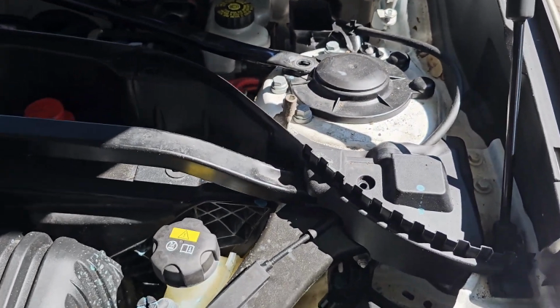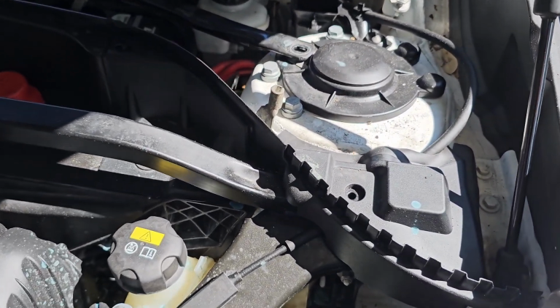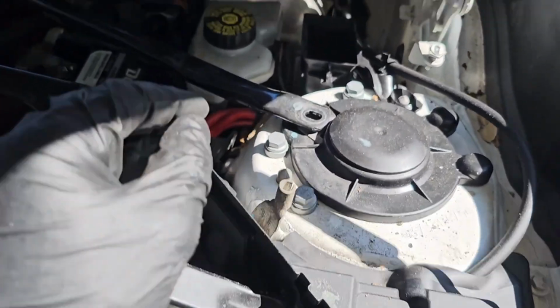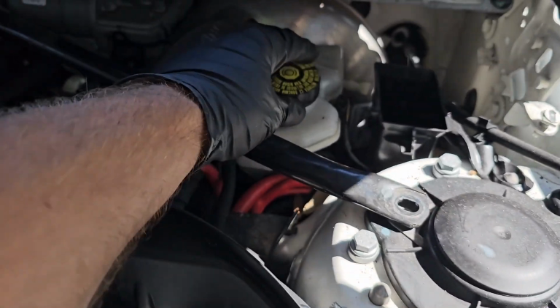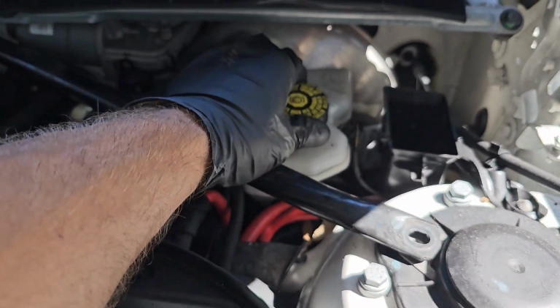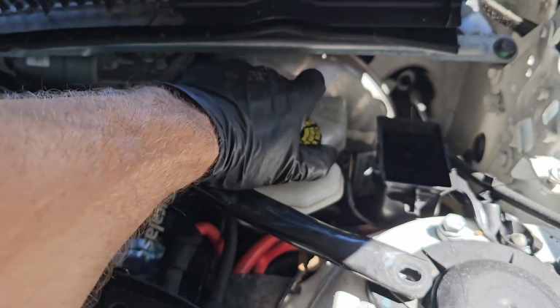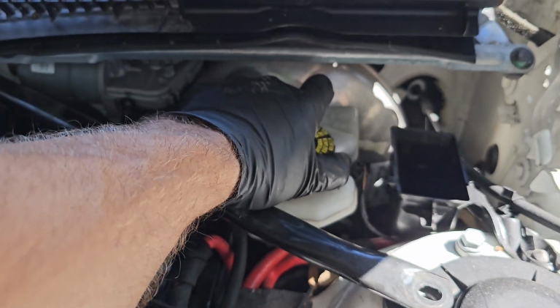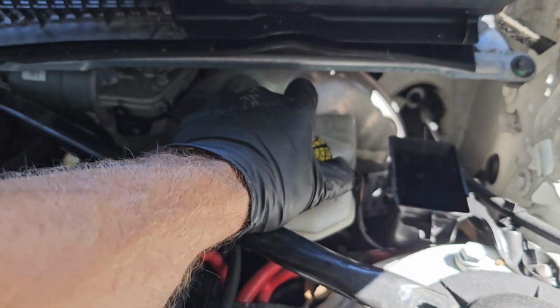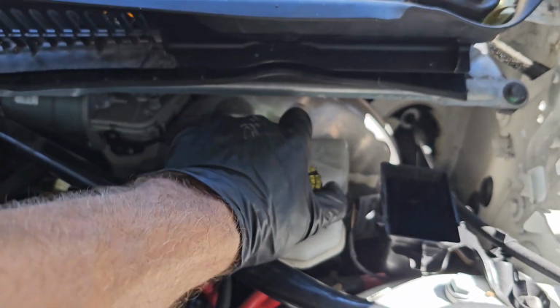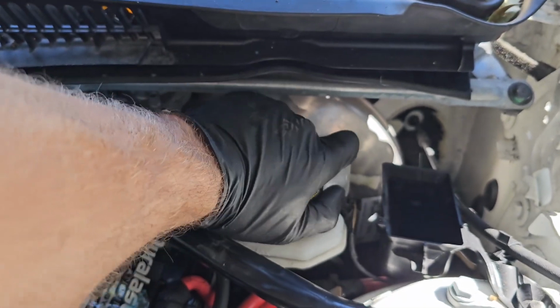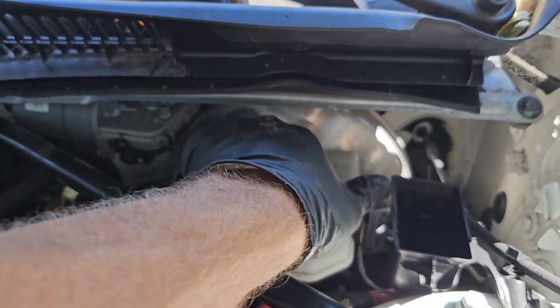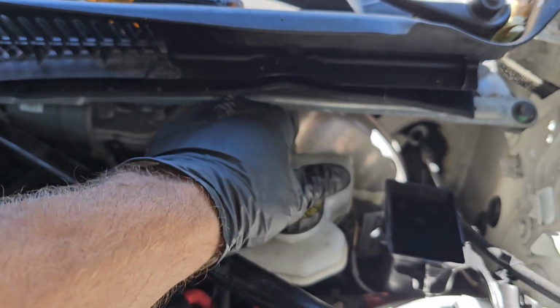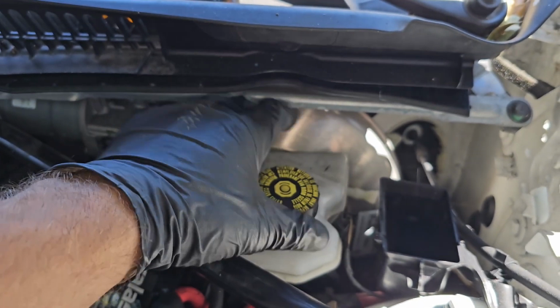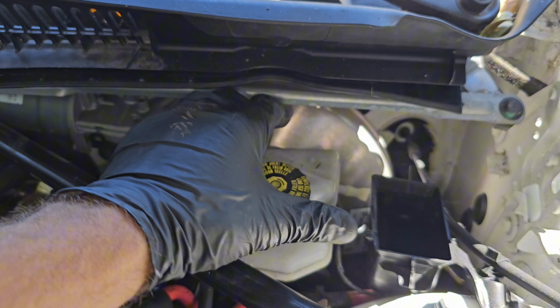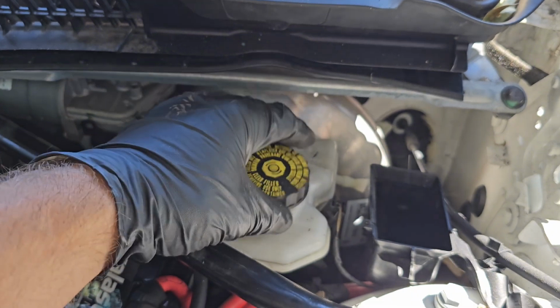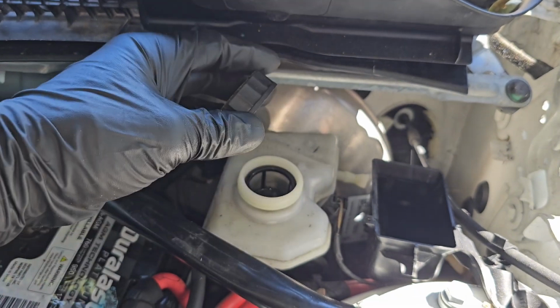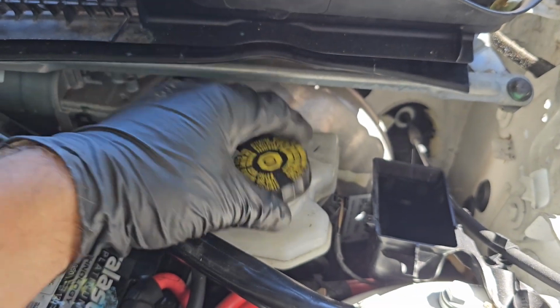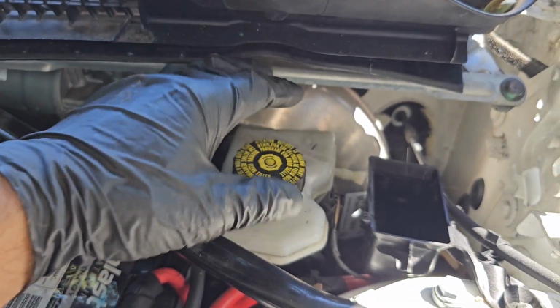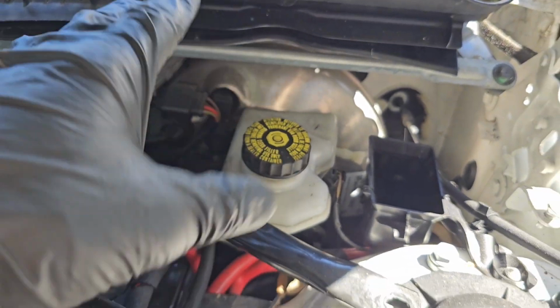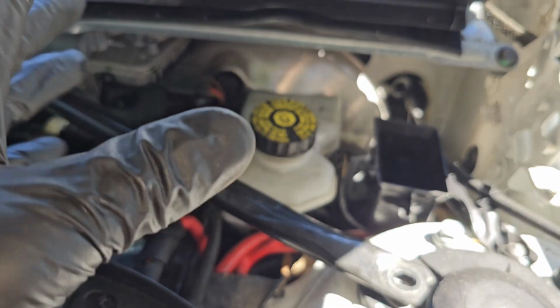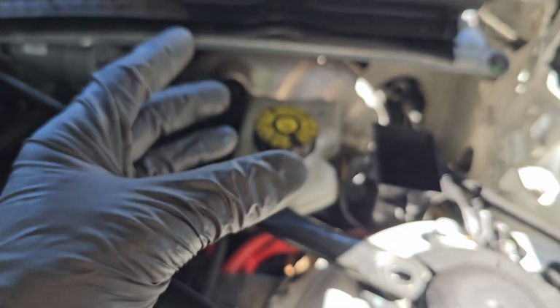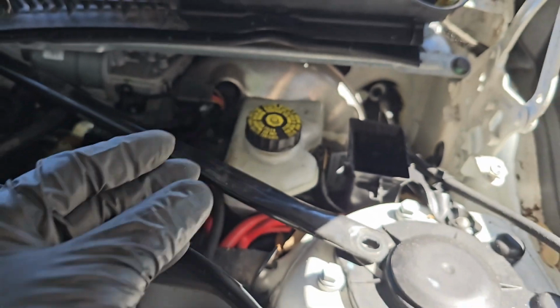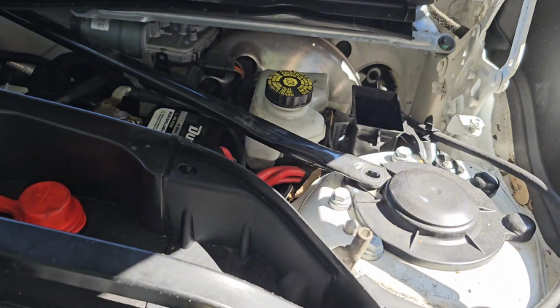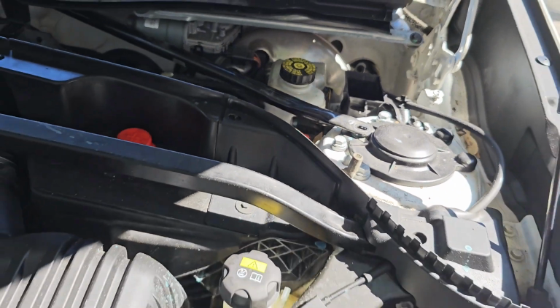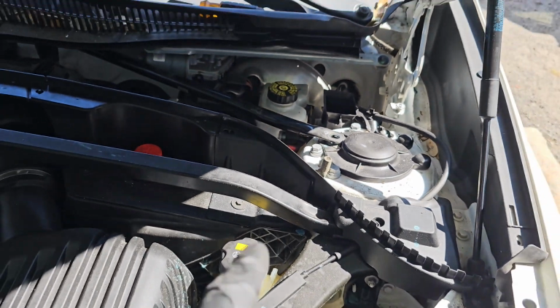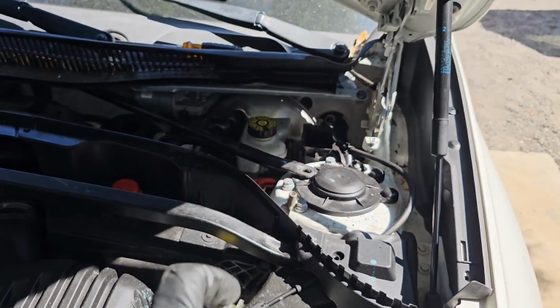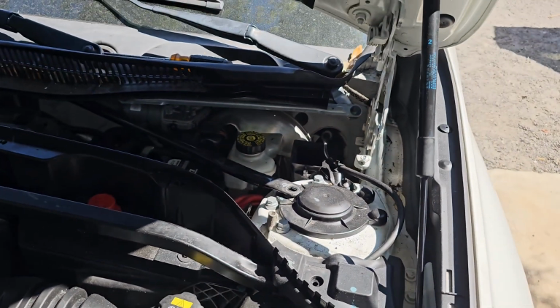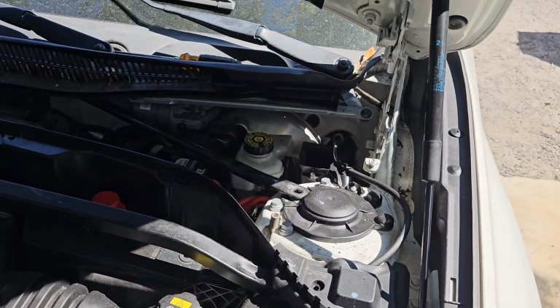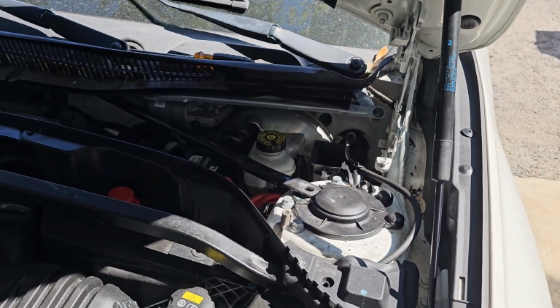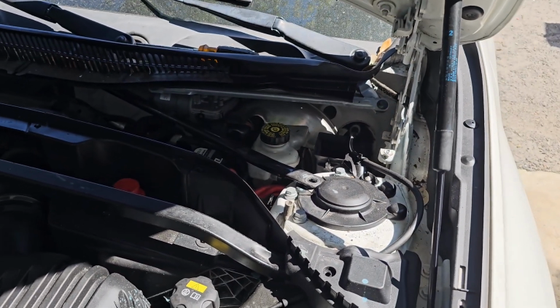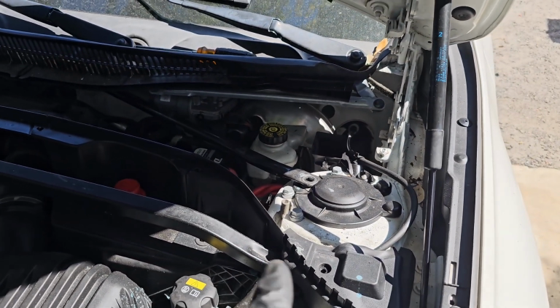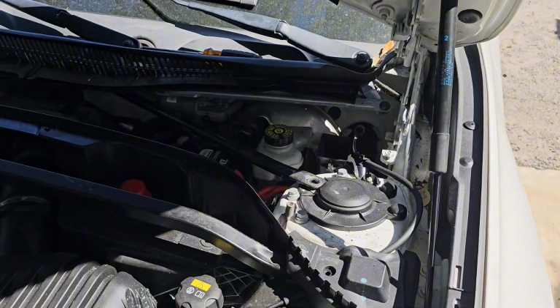We have that one removed. That's our brake fluid reservoir. We're going to go ahead and undo this cap, because once we're pushing the piston on the caliper back, we need to release the pressure from the reservoir.